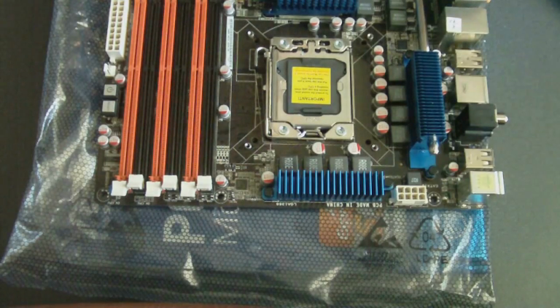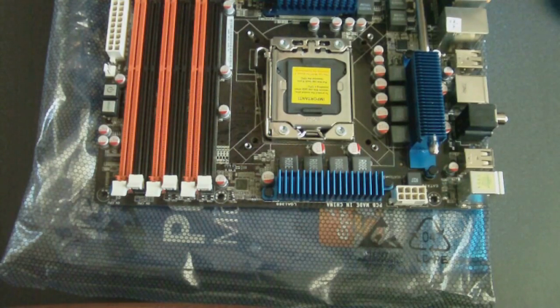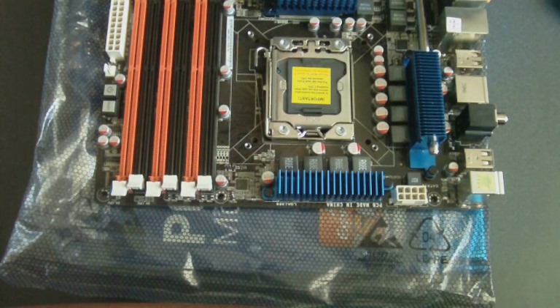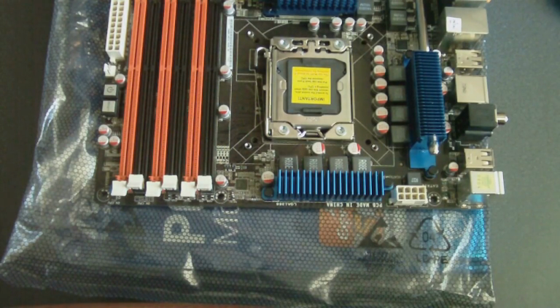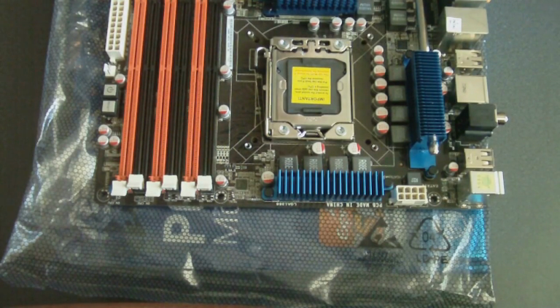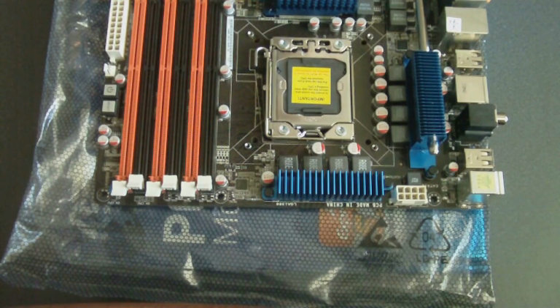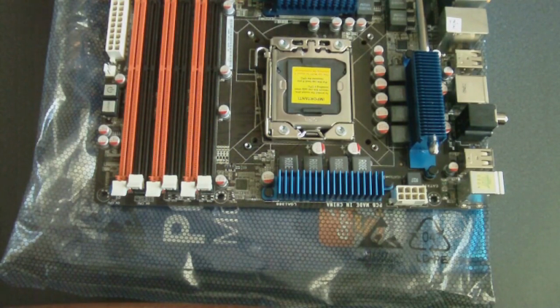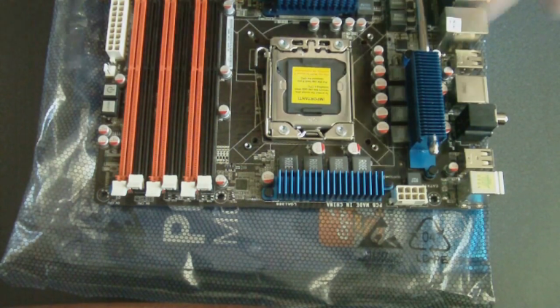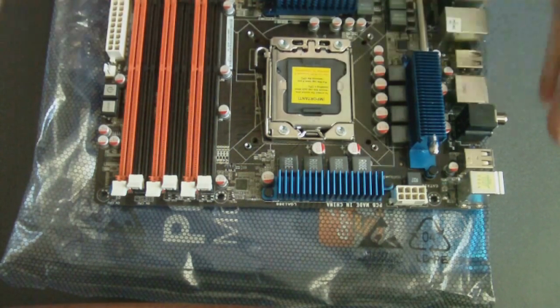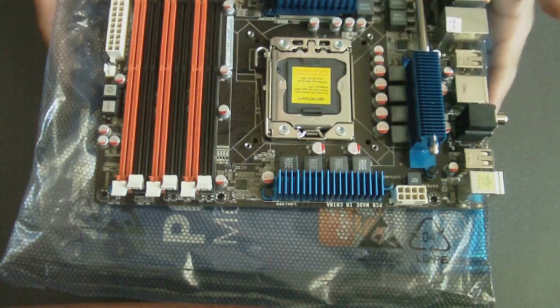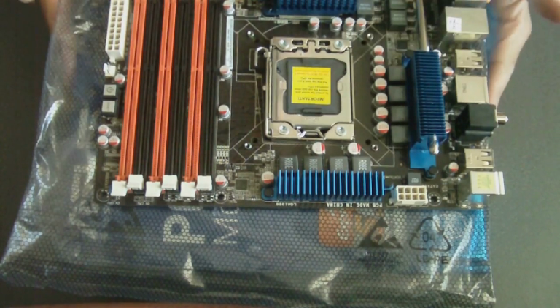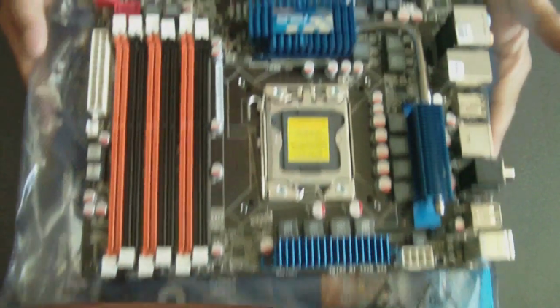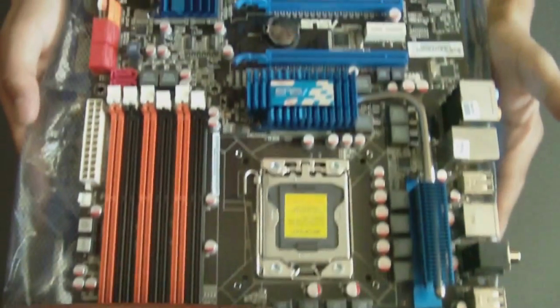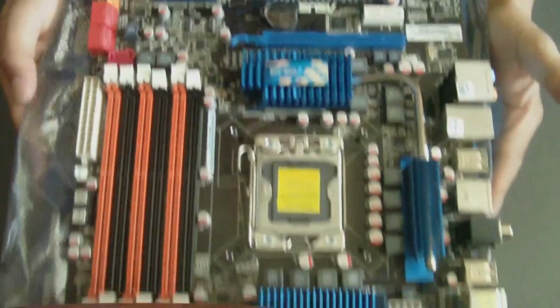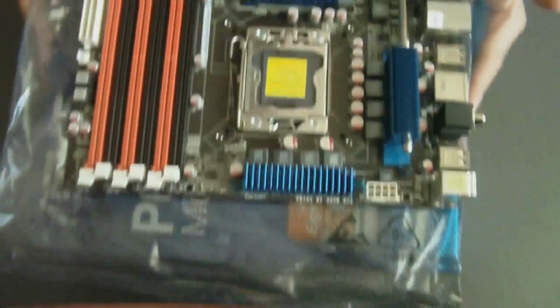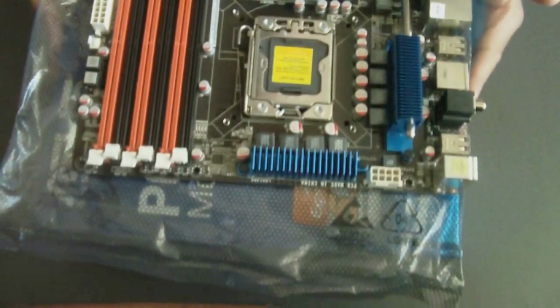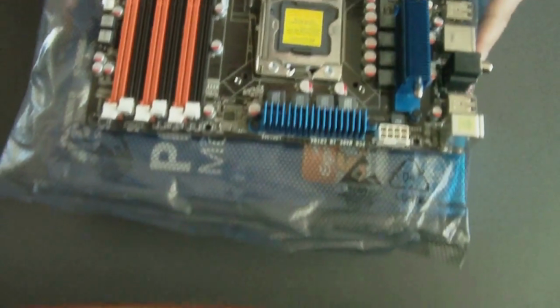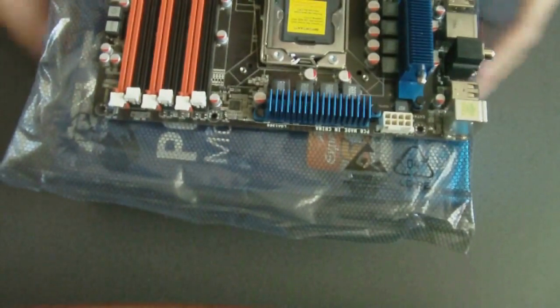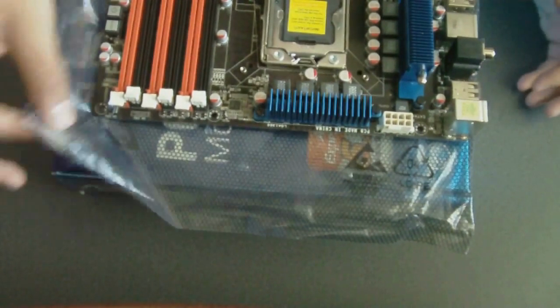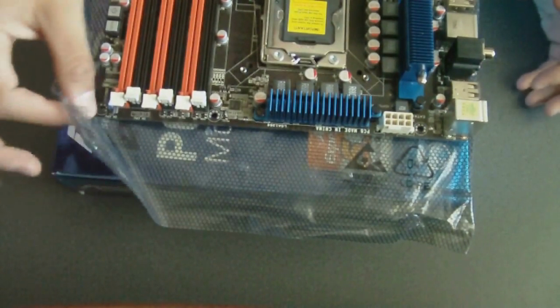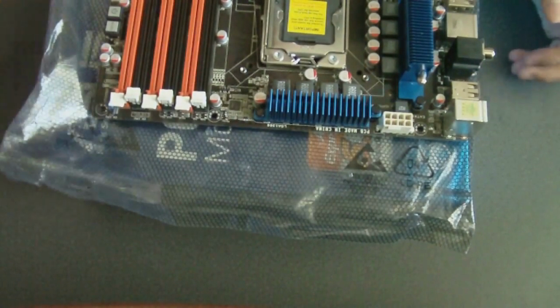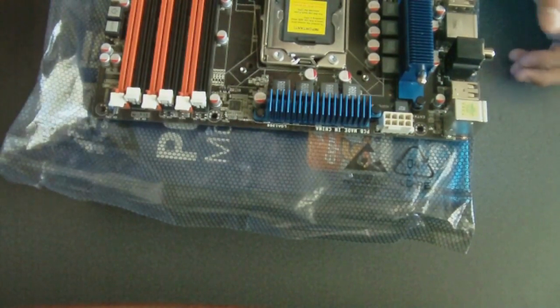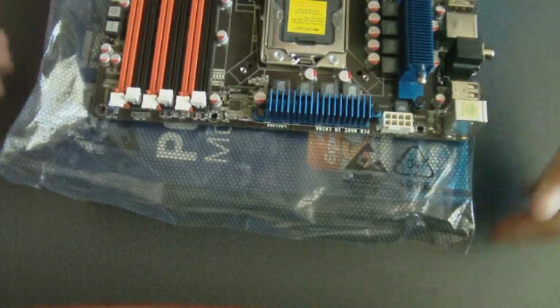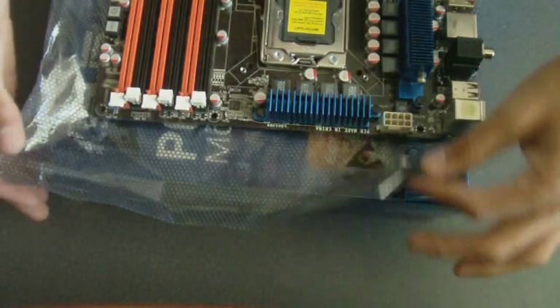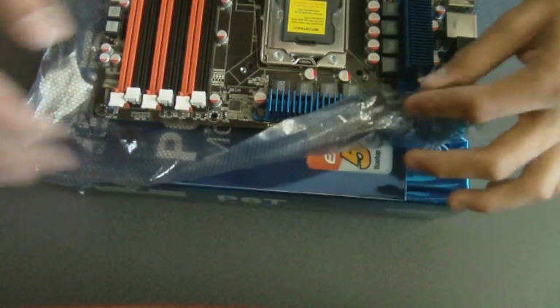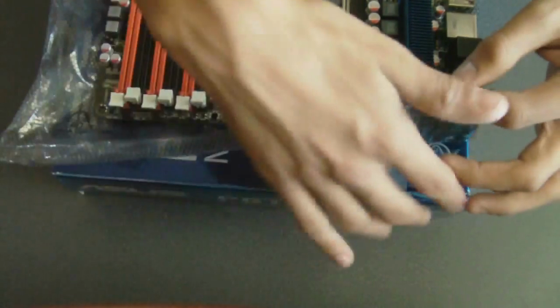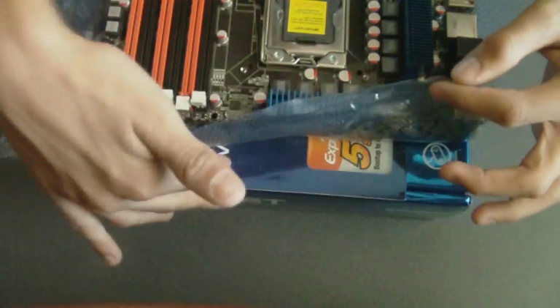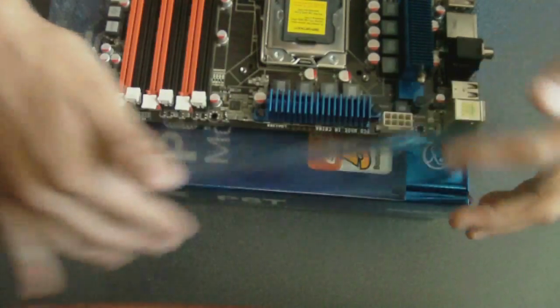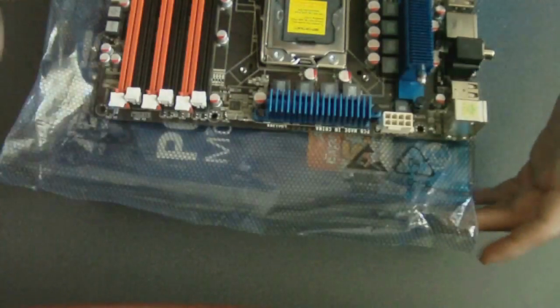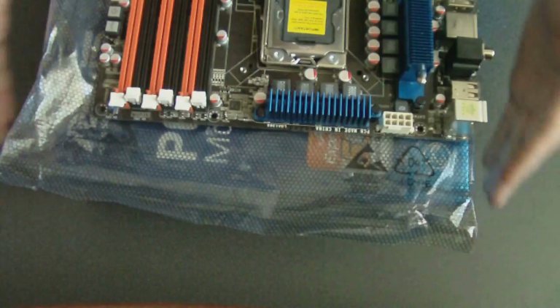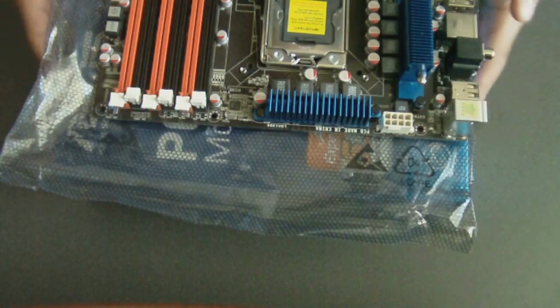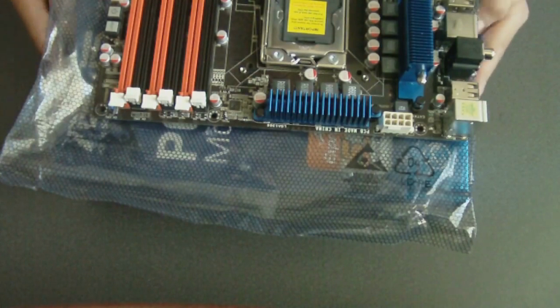Alright, step one. Here we go. I have the motherboard right here, which you can see, on top of the anti-static bag and on top of the box, just to elevate it a bit.